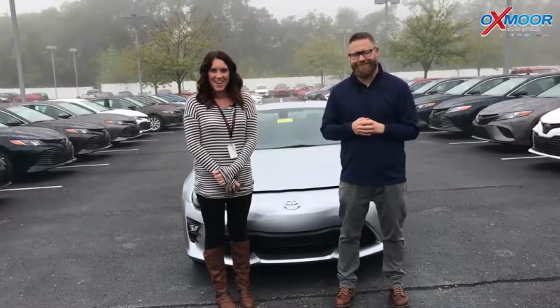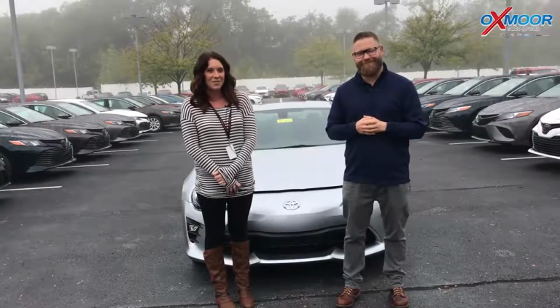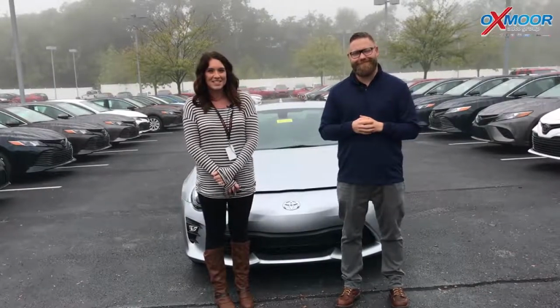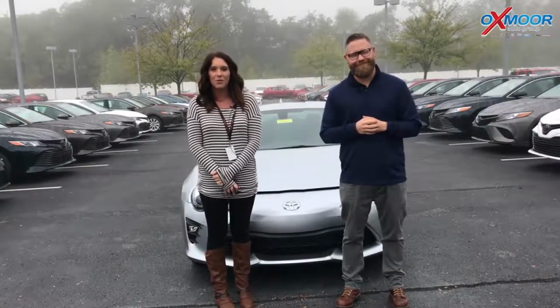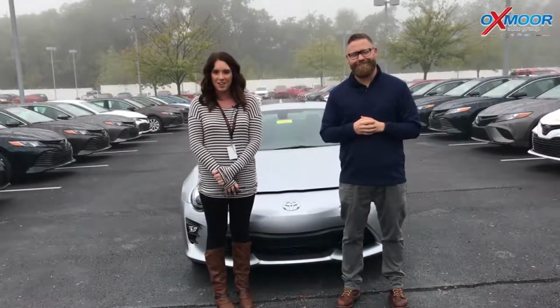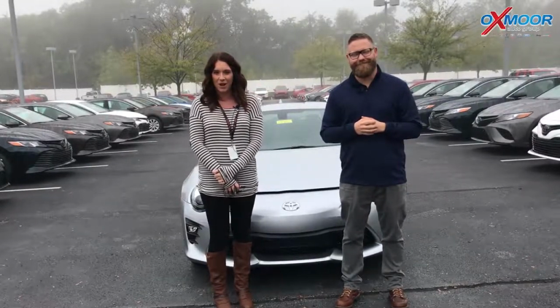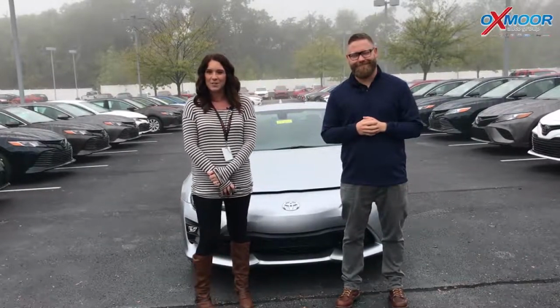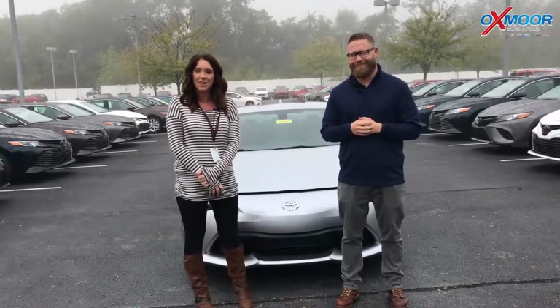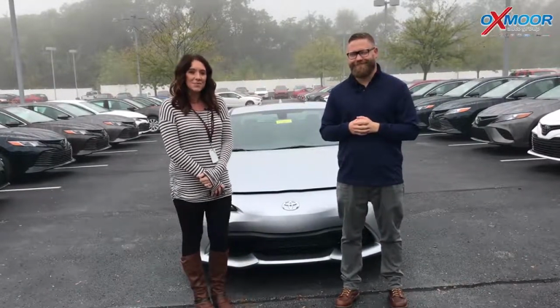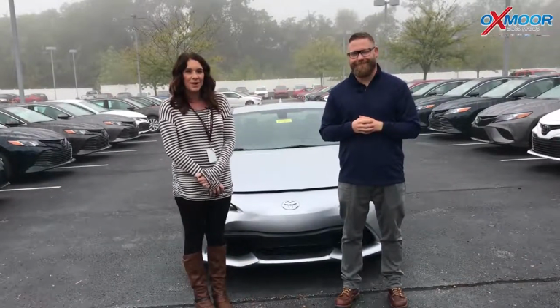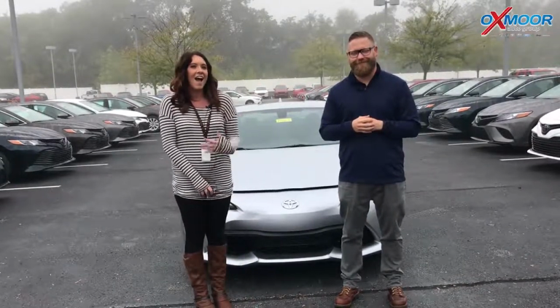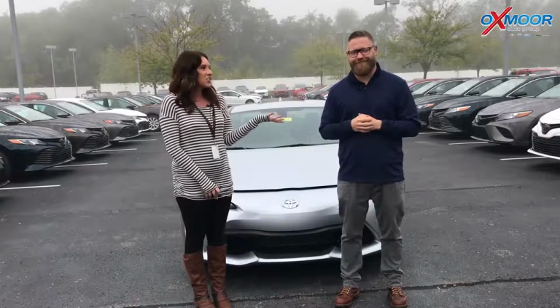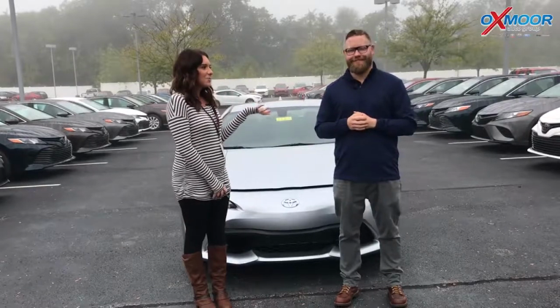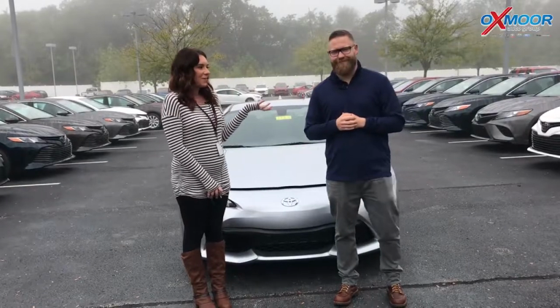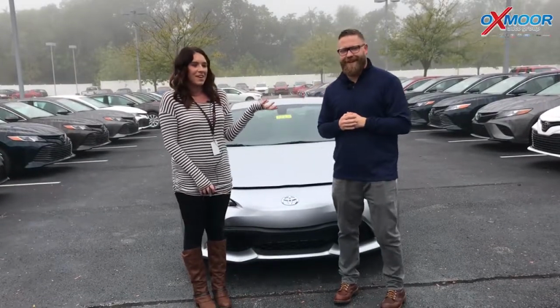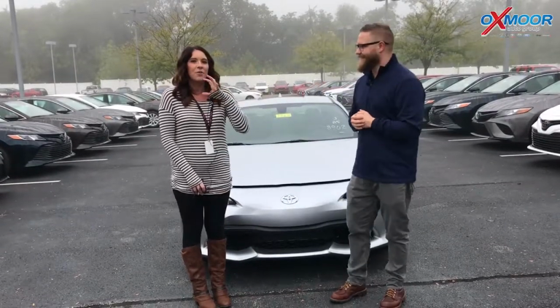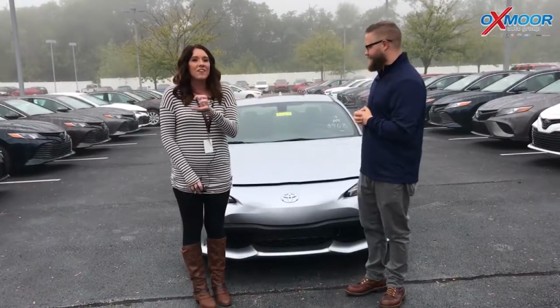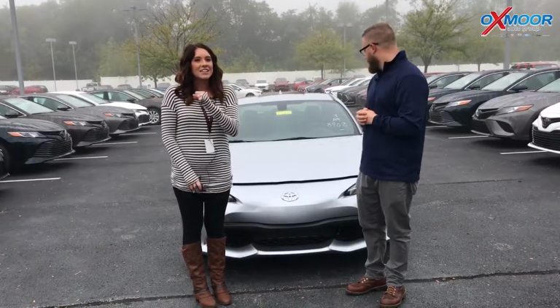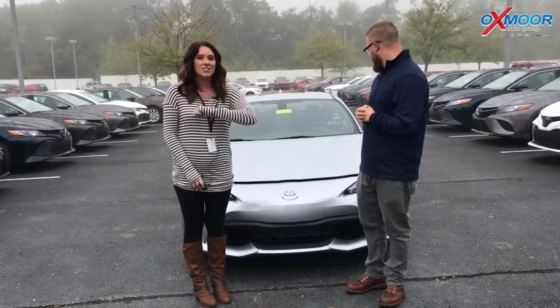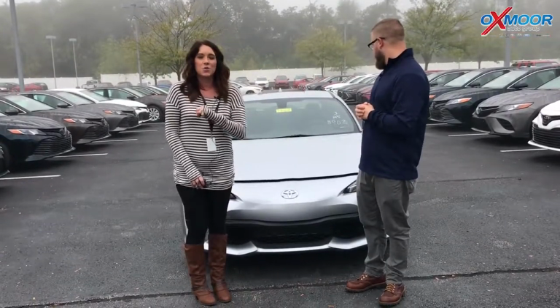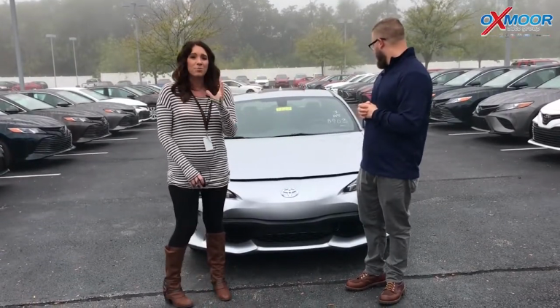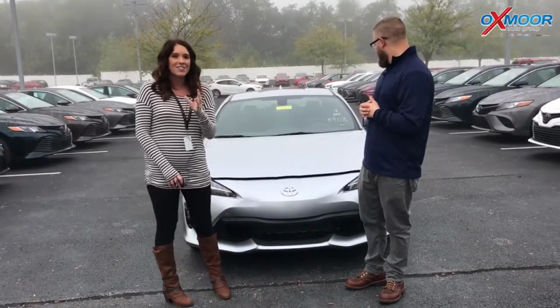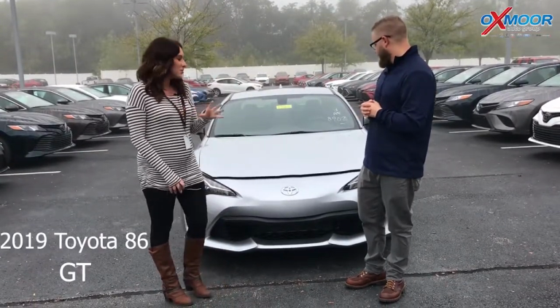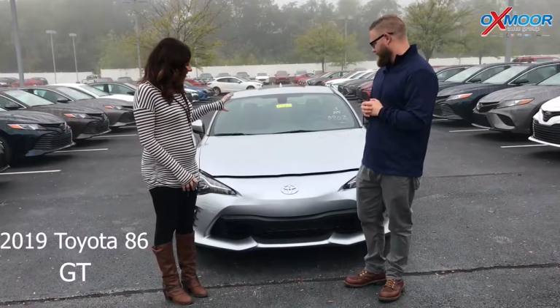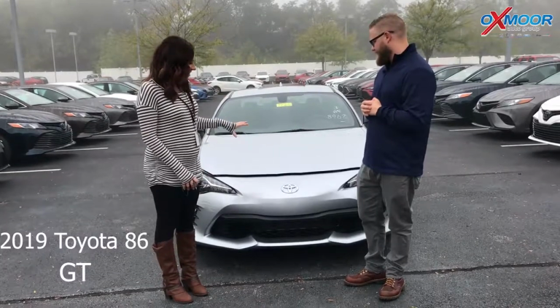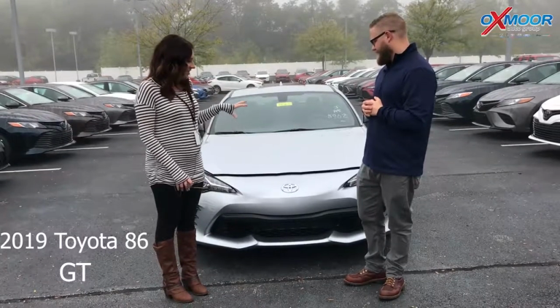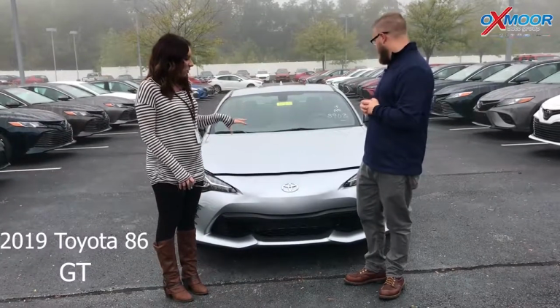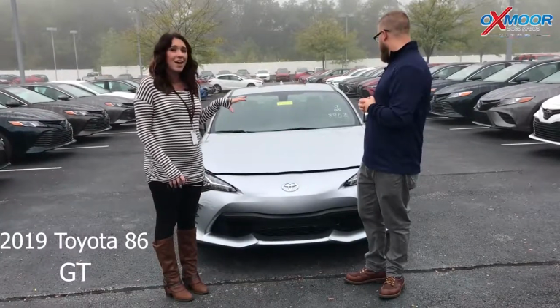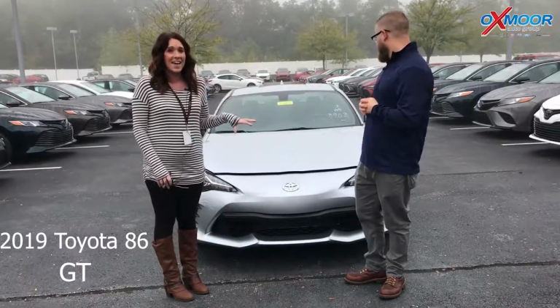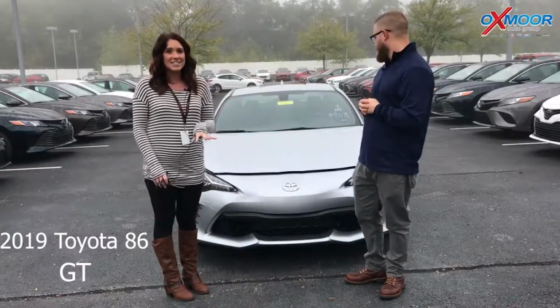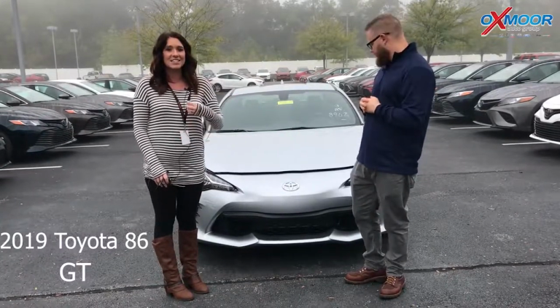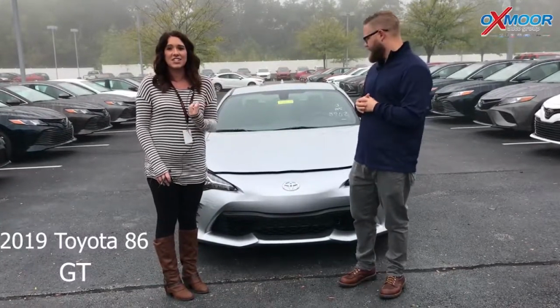Hey everyone, this is Gabrielle with Oxmerata Group. Today I'm here at Oxmer Toyota. I have Chuck Schumann here with me. We are very excited to show you the brand new 2019 Toyota 86. It's the GT.